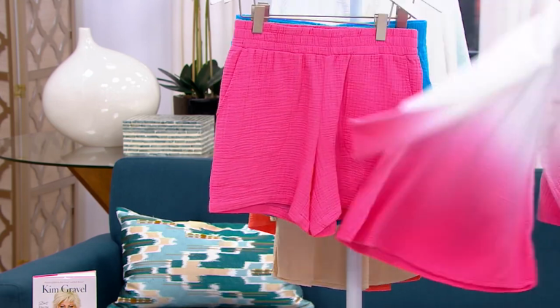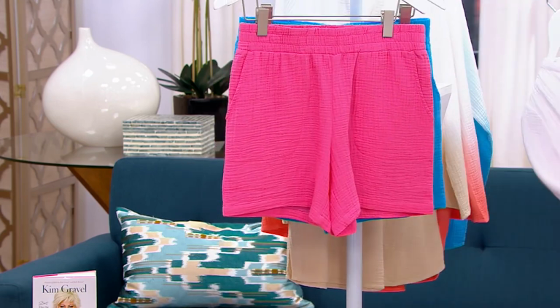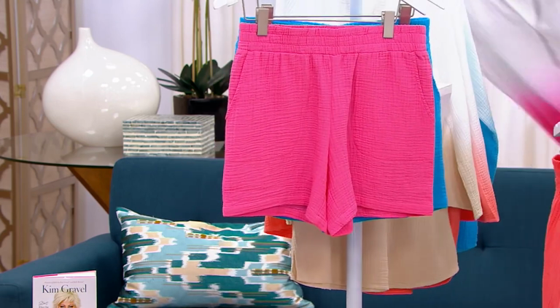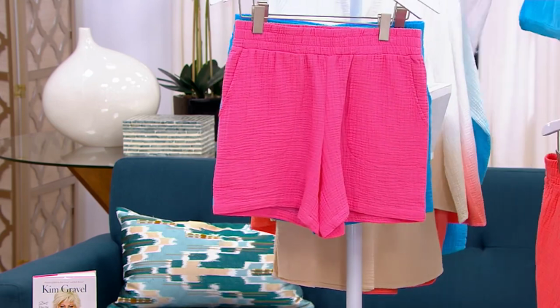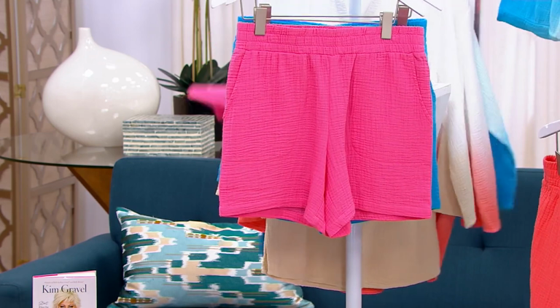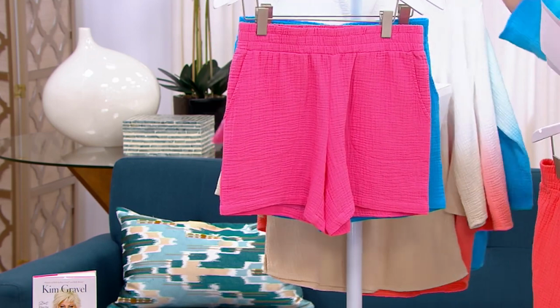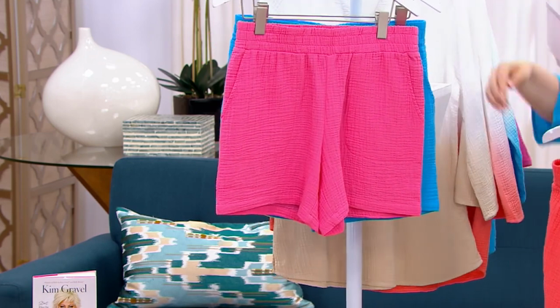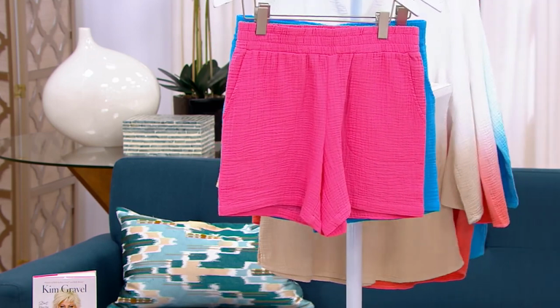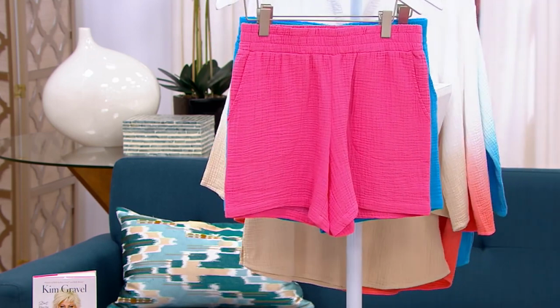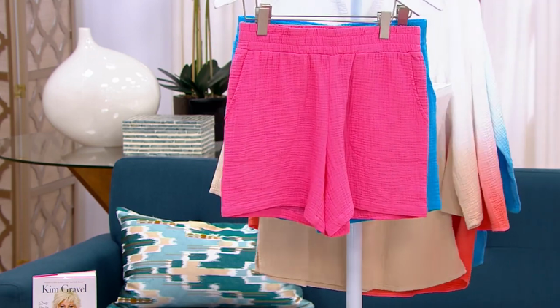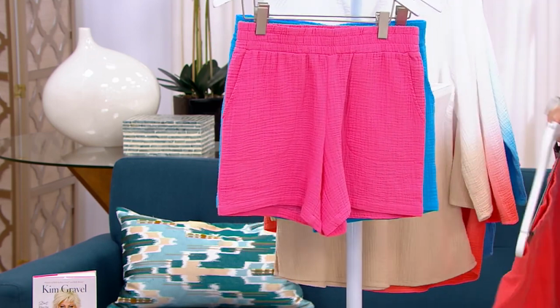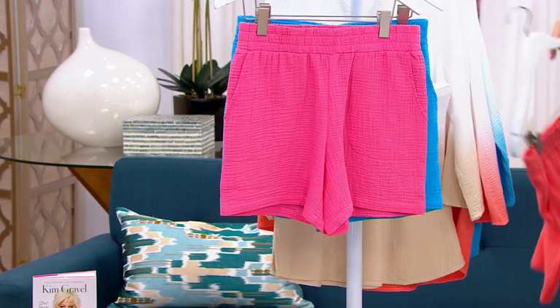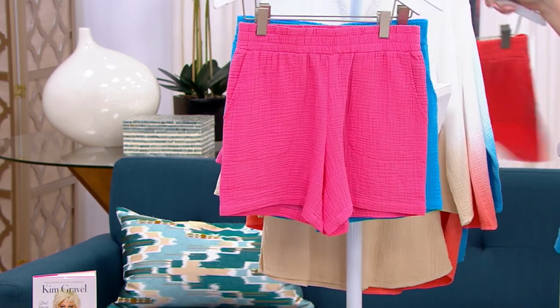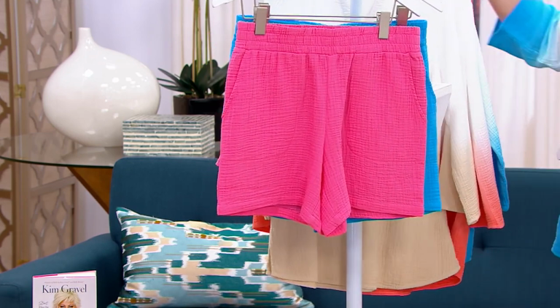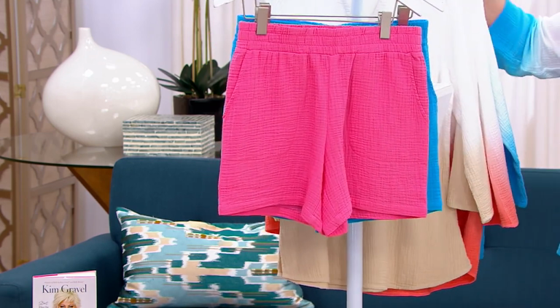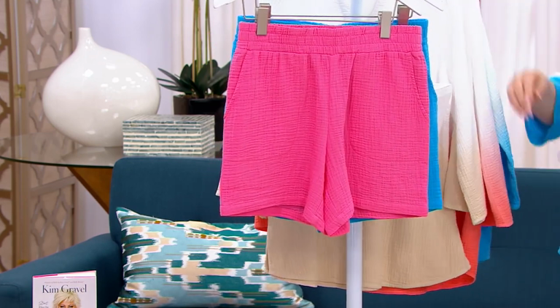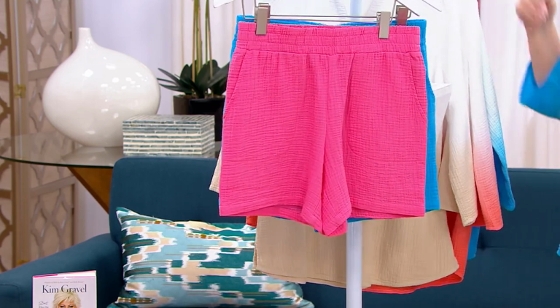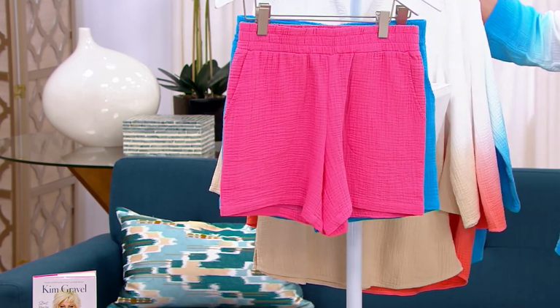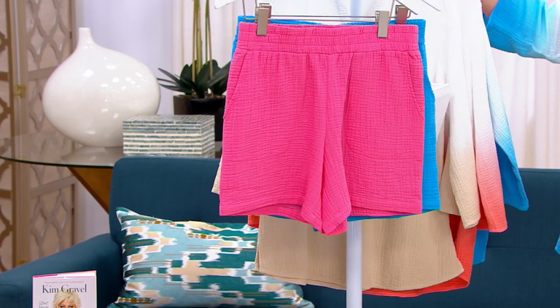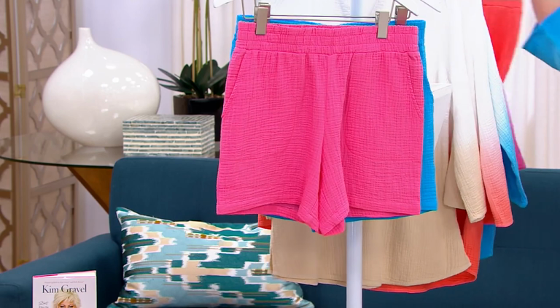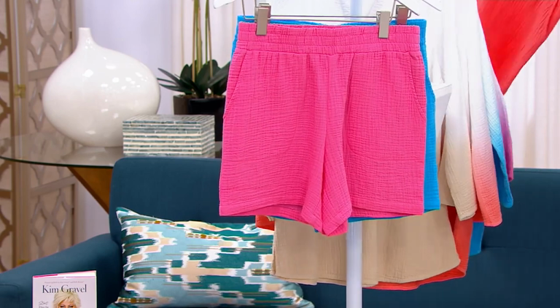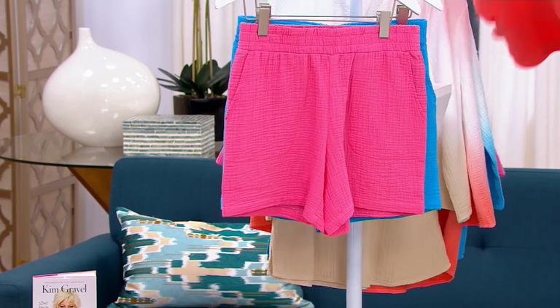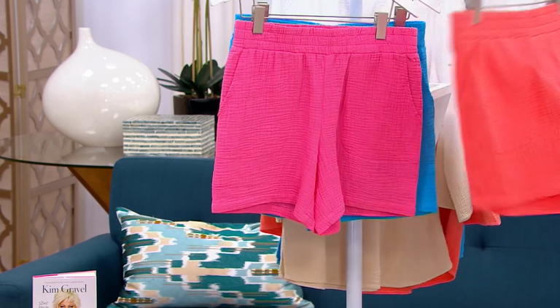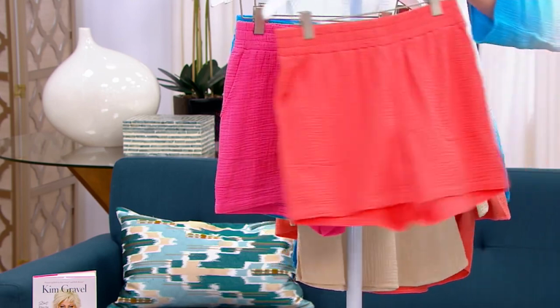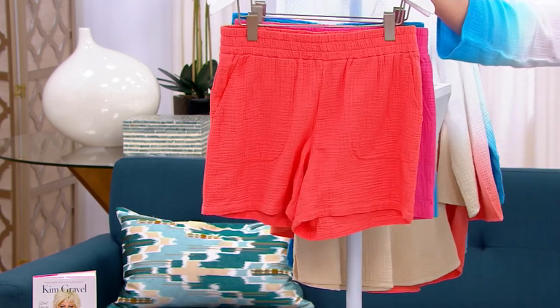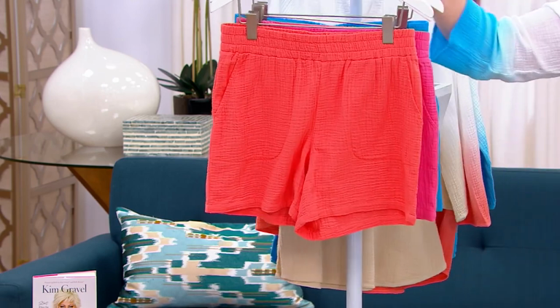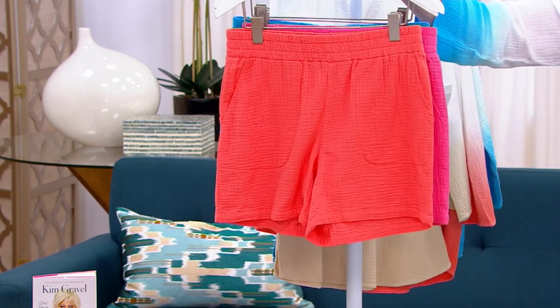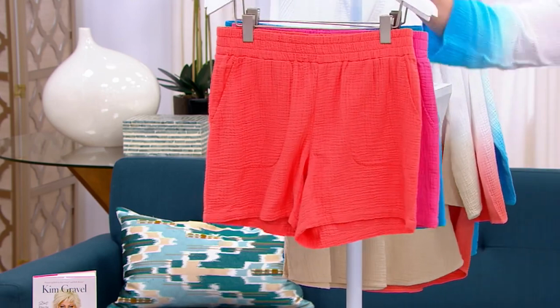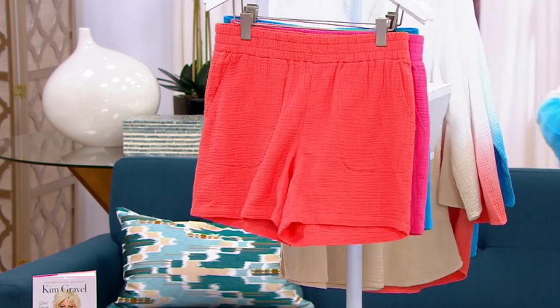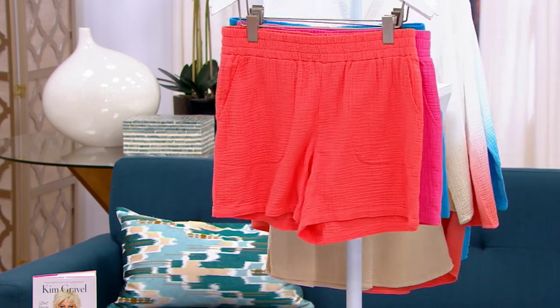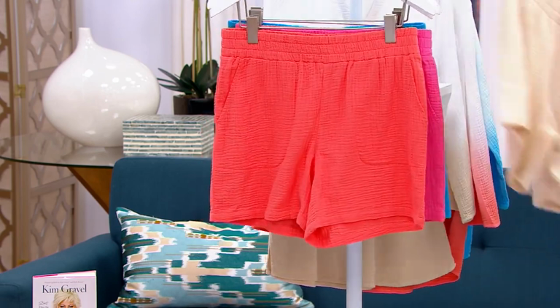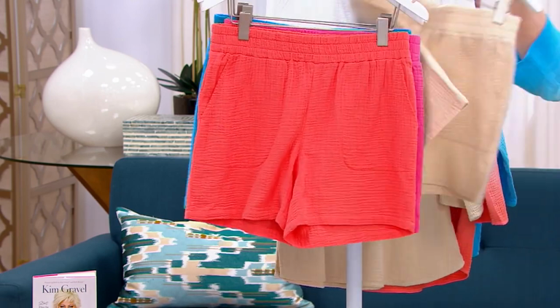5X through Extra Extra Small. They are machine wash, line dry. They are 100% cotton — you can pop them into the dryer if you want to. Just please turn the heat down. We don't need to have that heat up high.